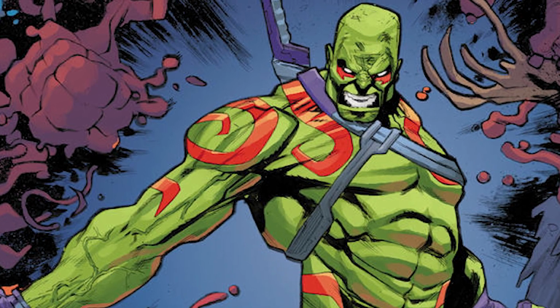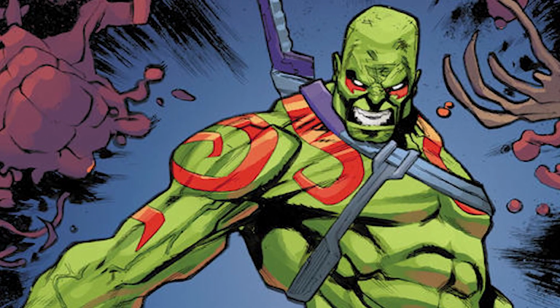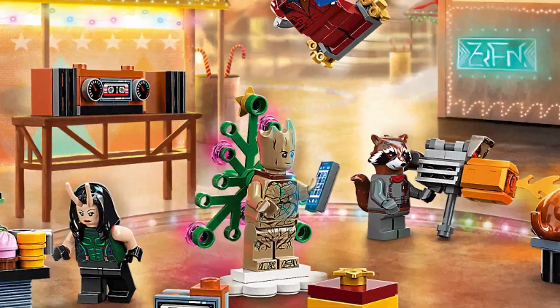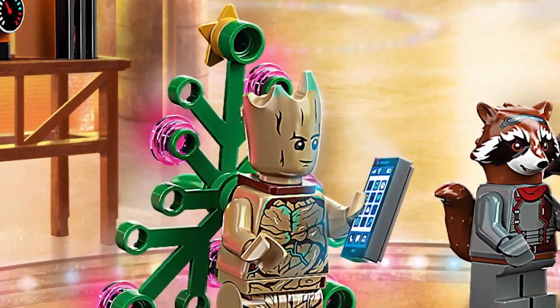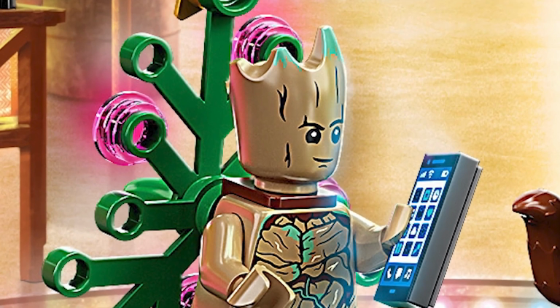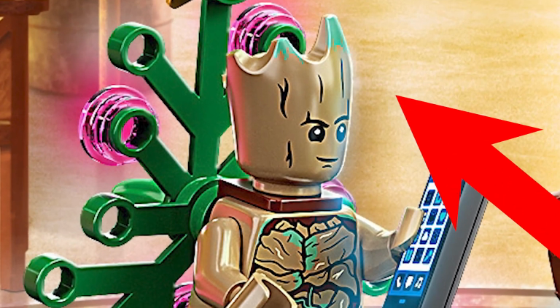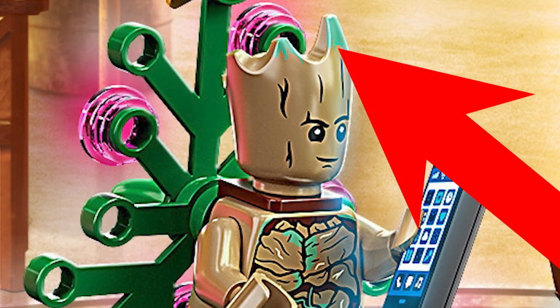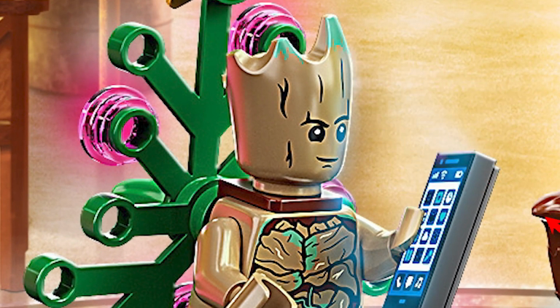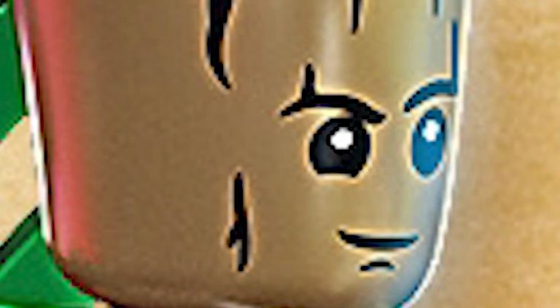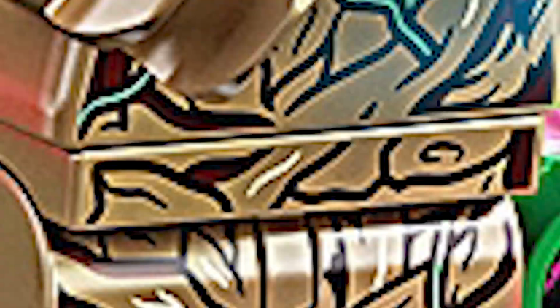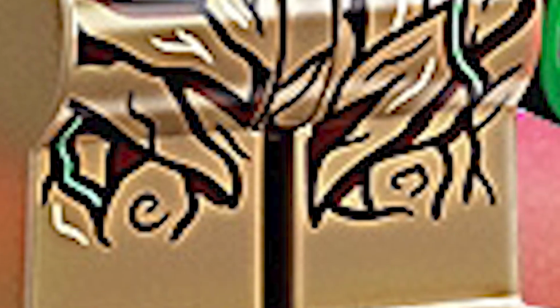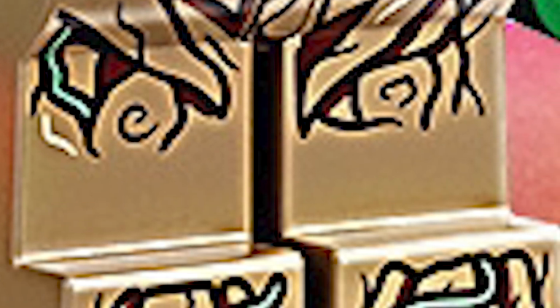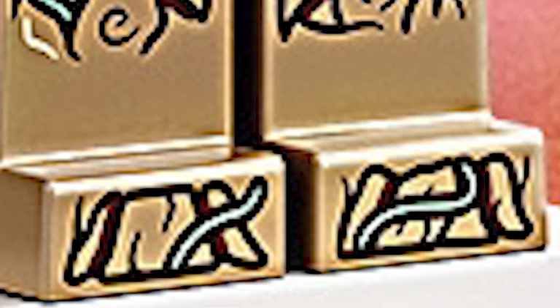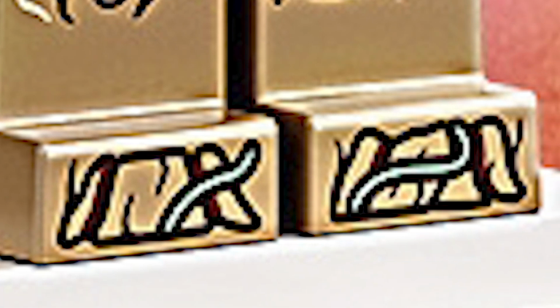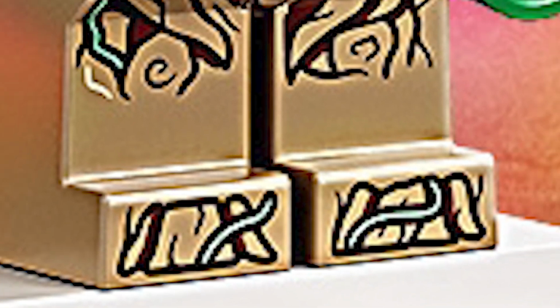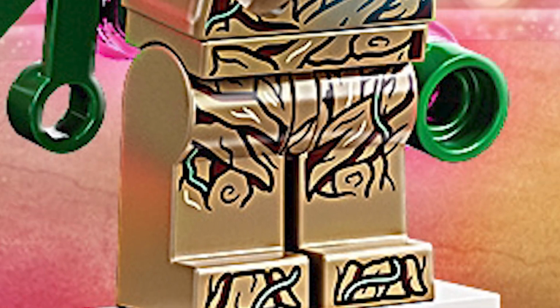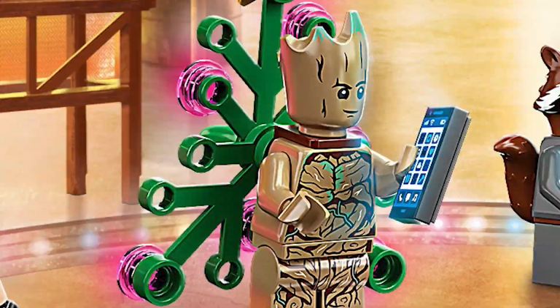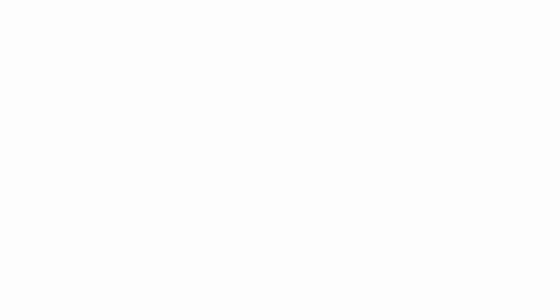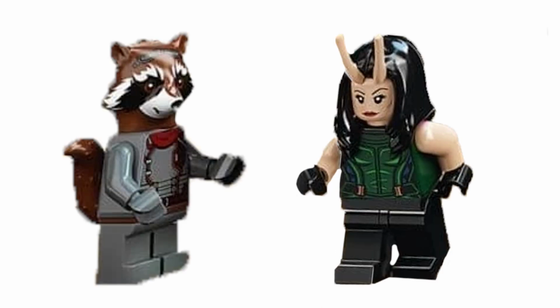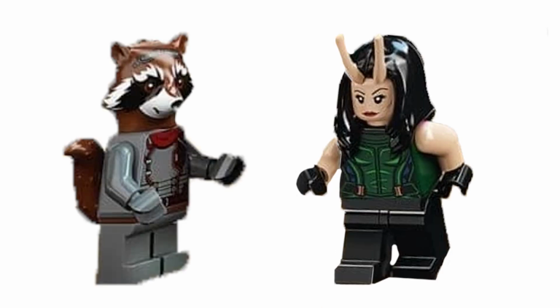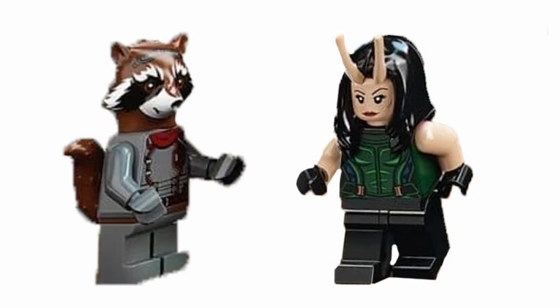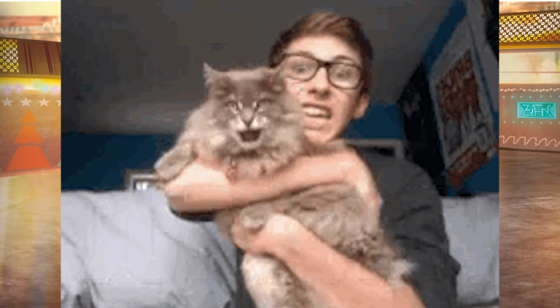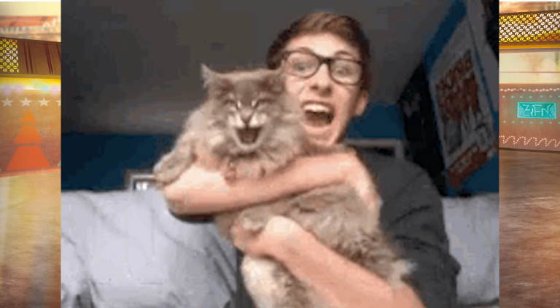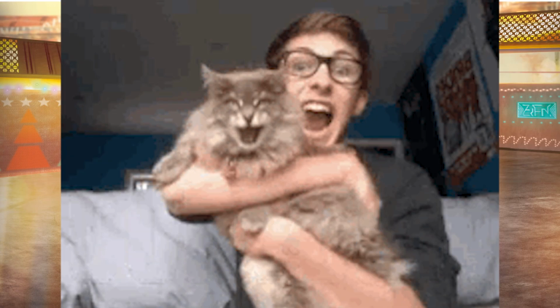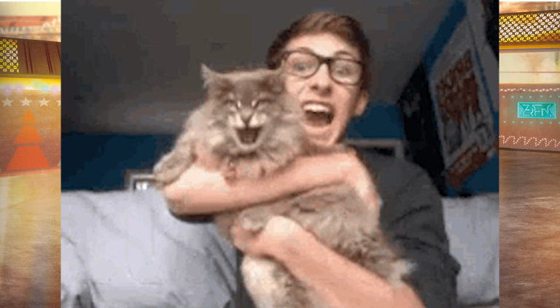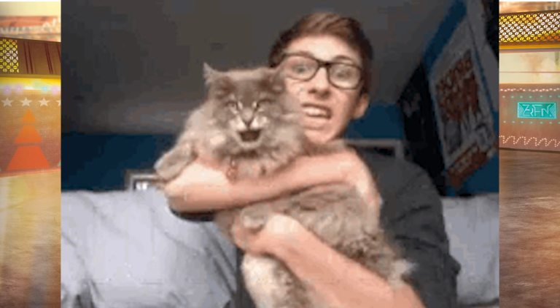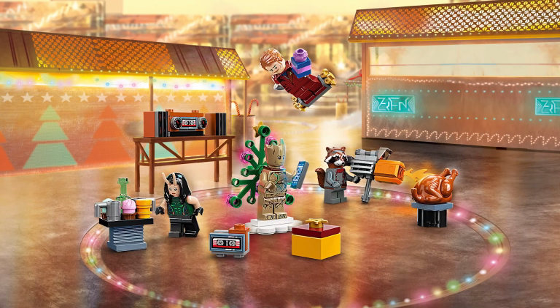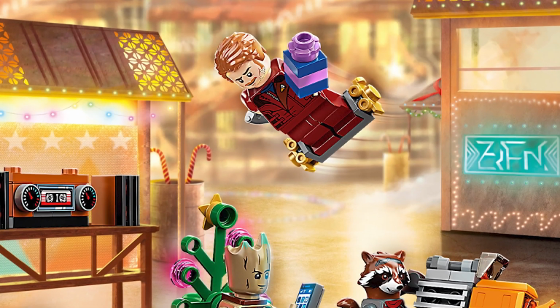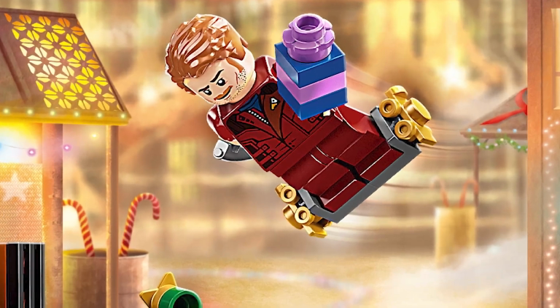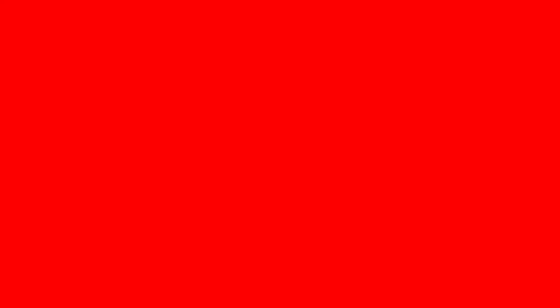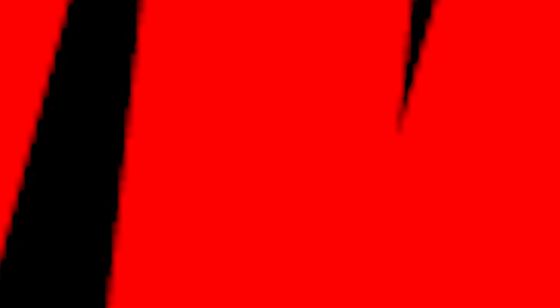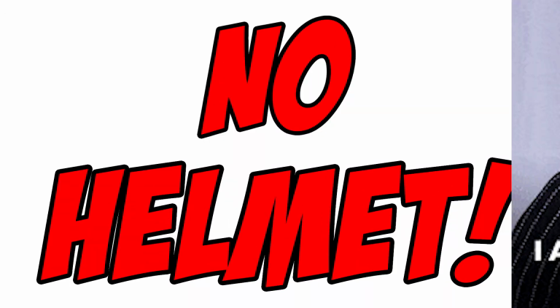Groot actually has a little tint of green on the top and looks so well printed — he's even got footprints, and I love that Christmas tree on the back of him. Rocket and Mantis are just total reuses, which kind of sucks, but still great figs.